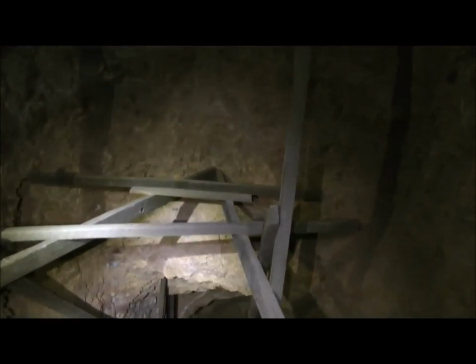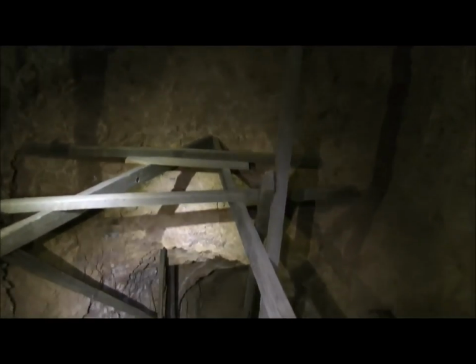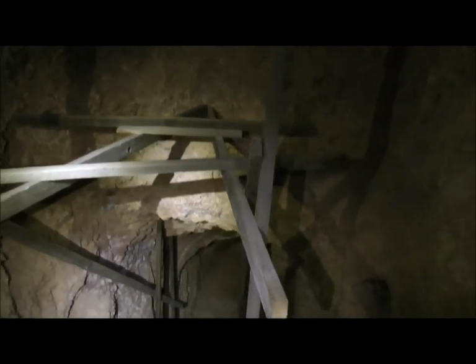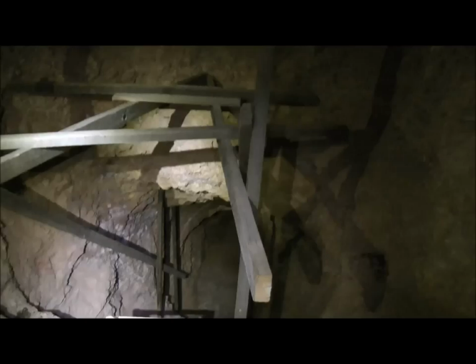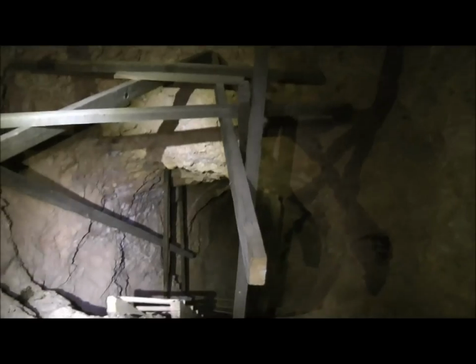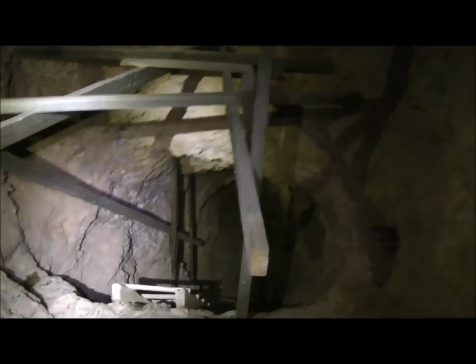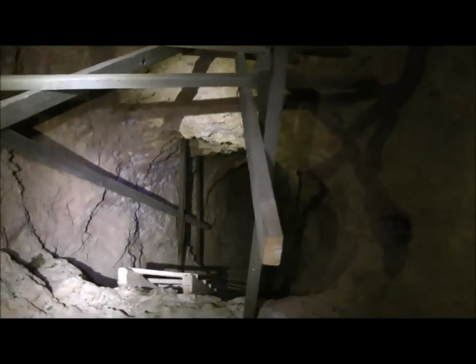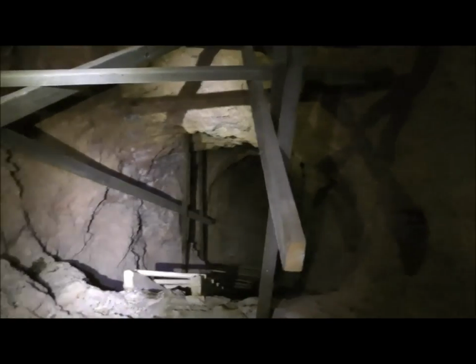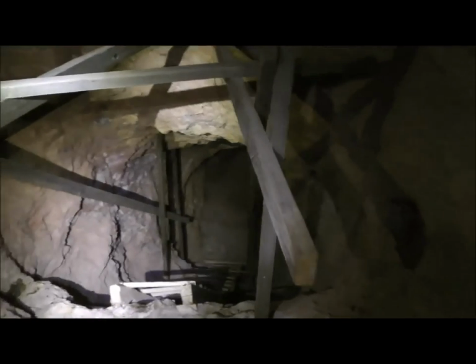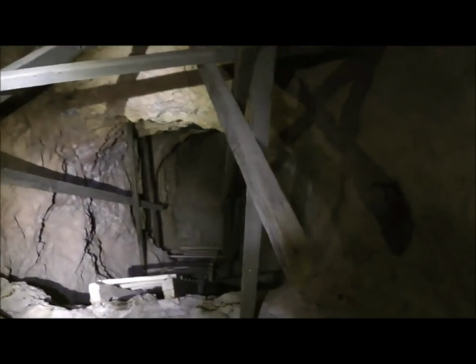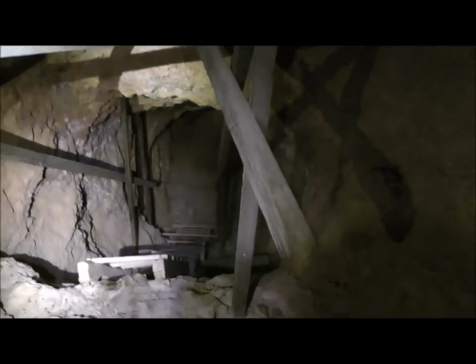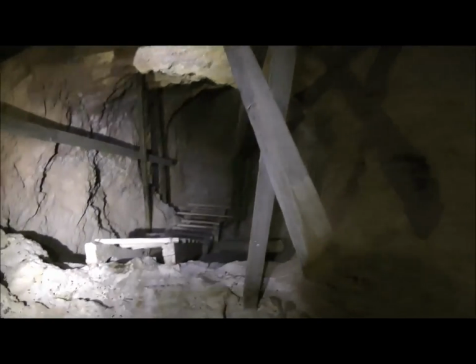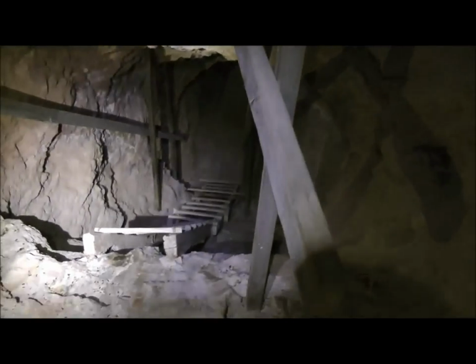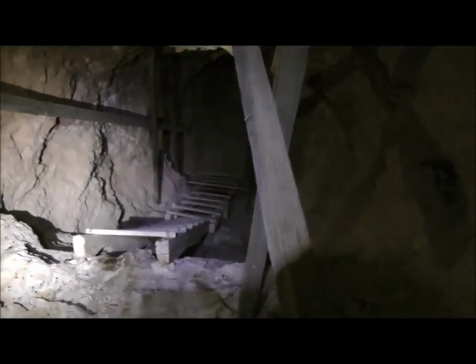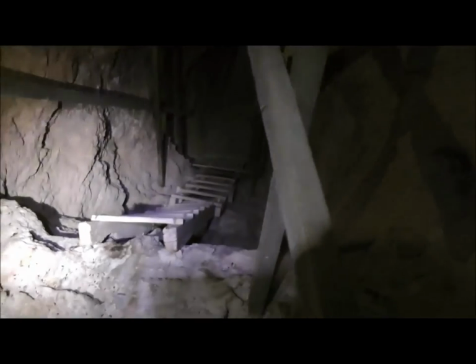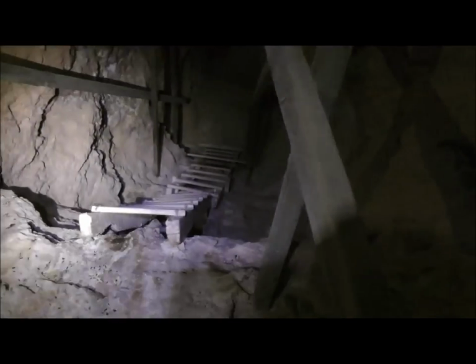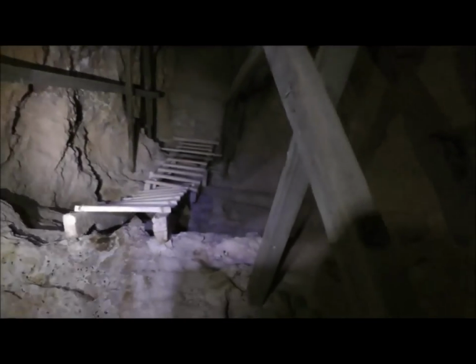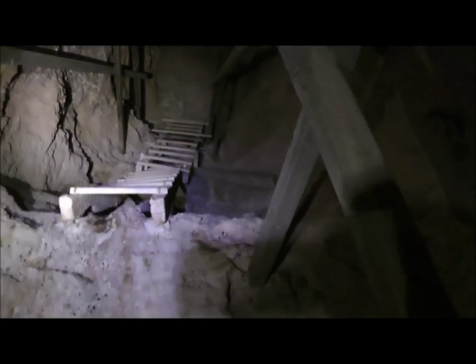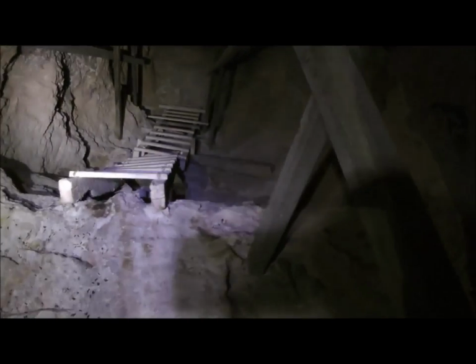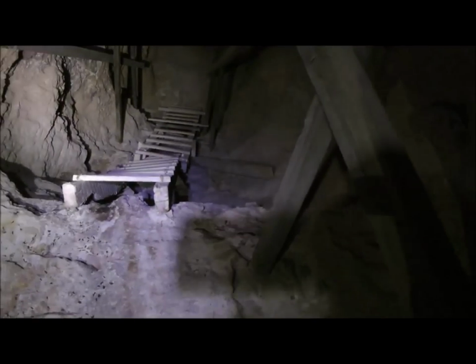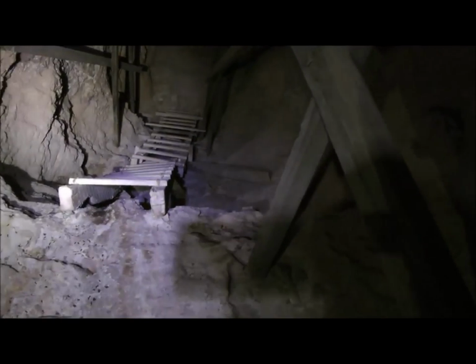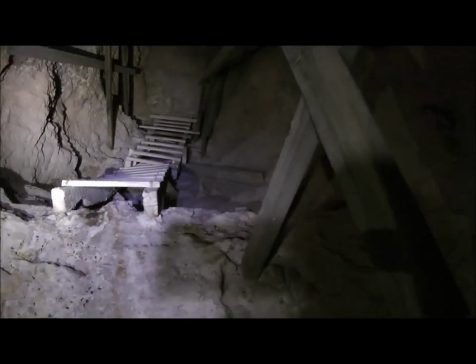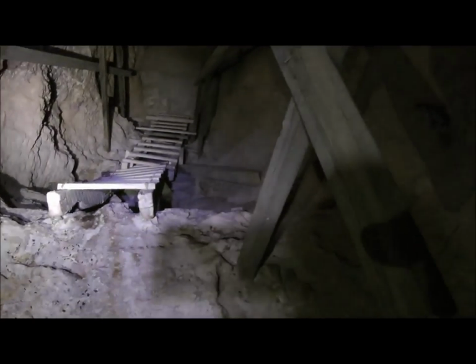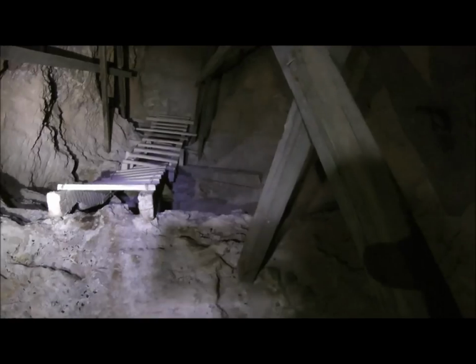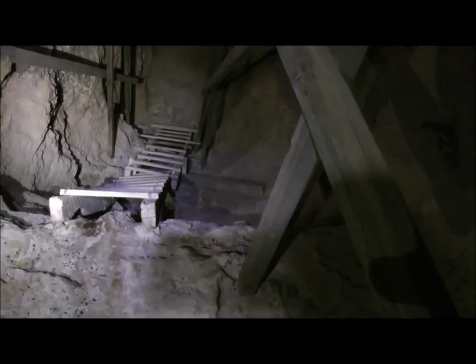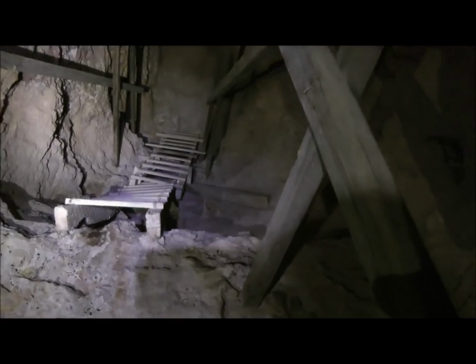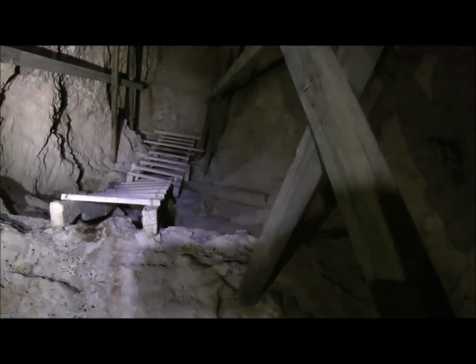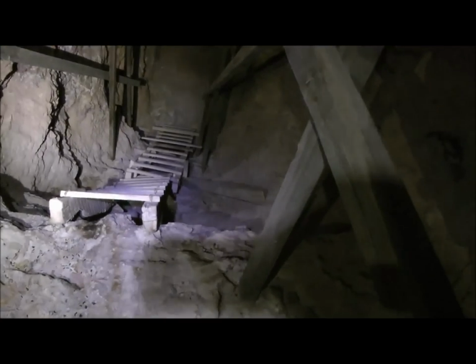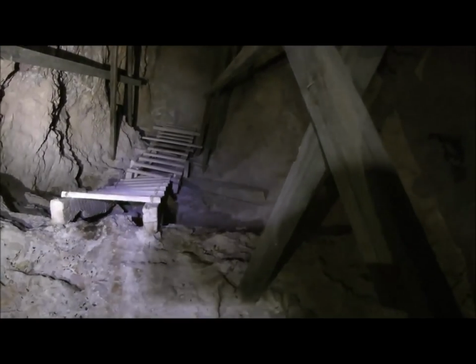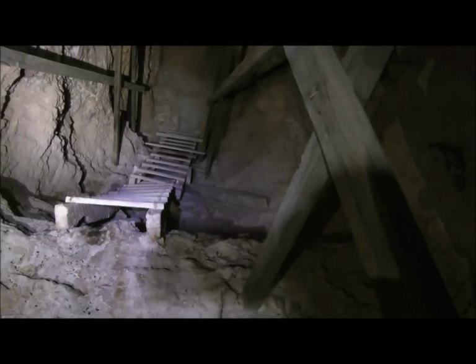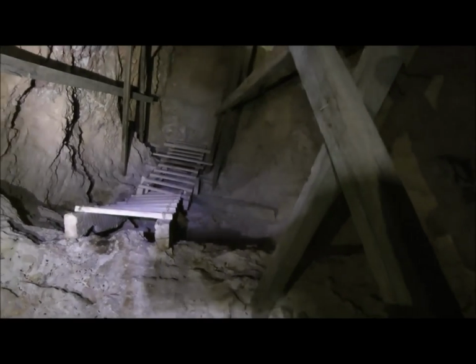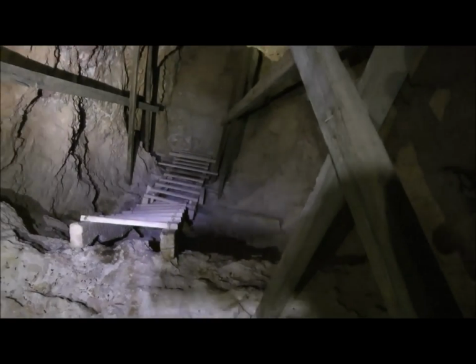Here in the mine is this inclined little — it's not even a shaft, it's like a wind. We'll go down there and check that out.